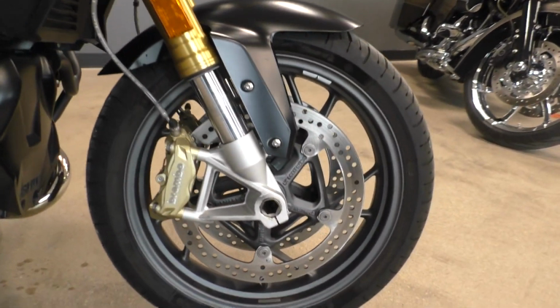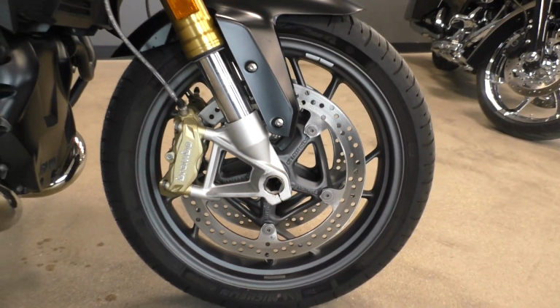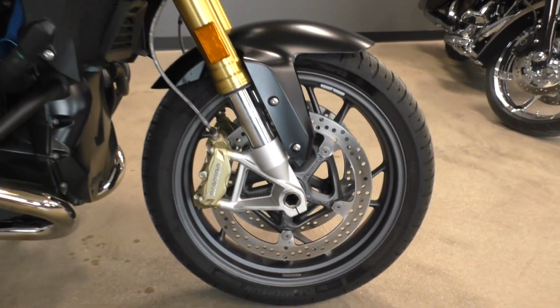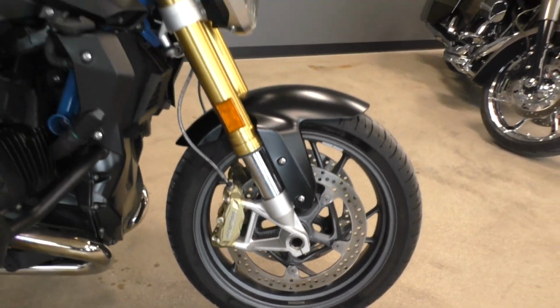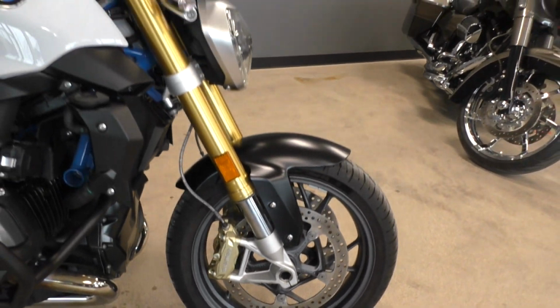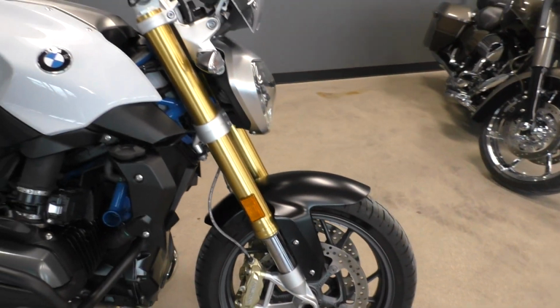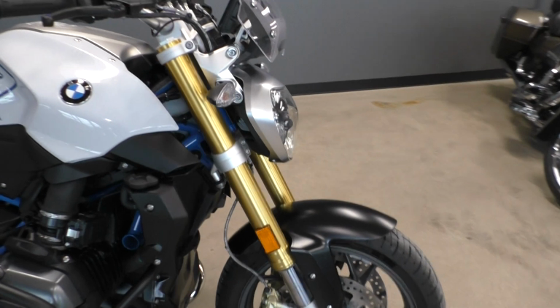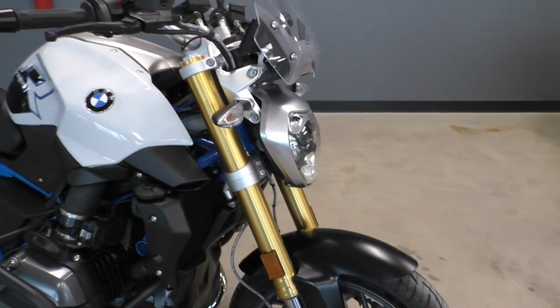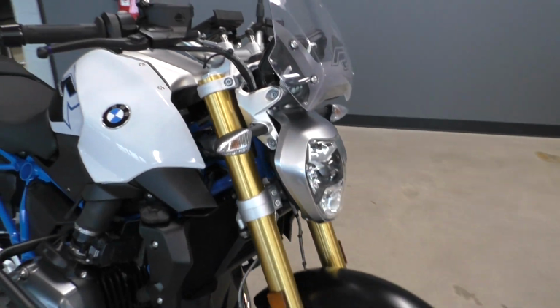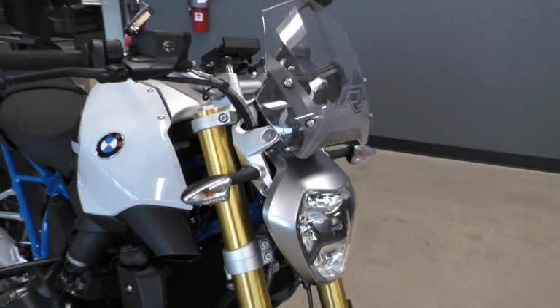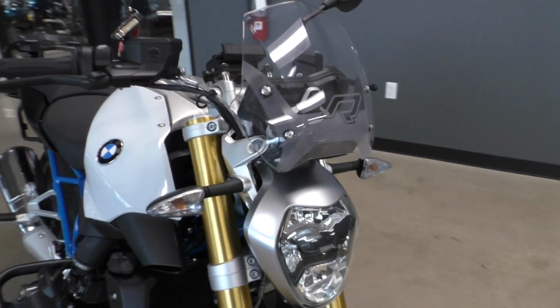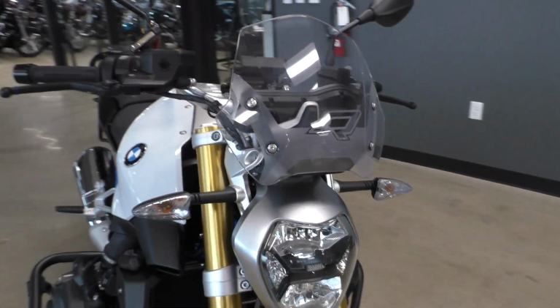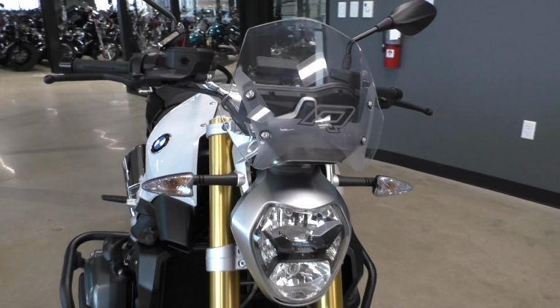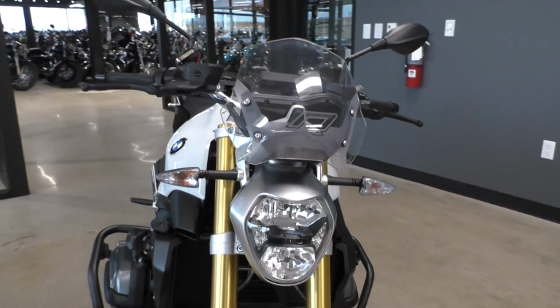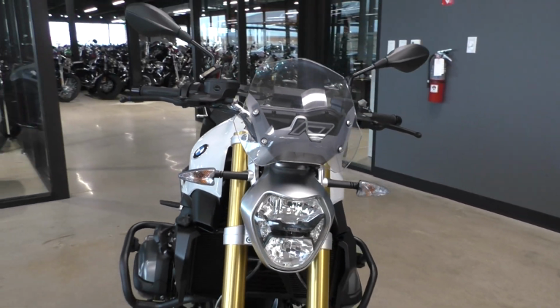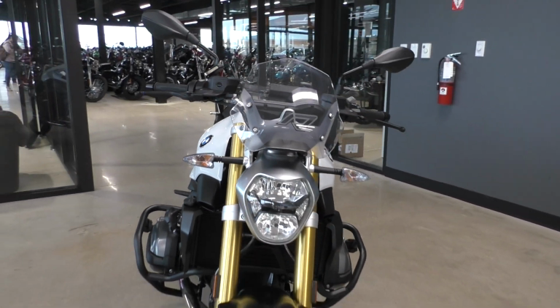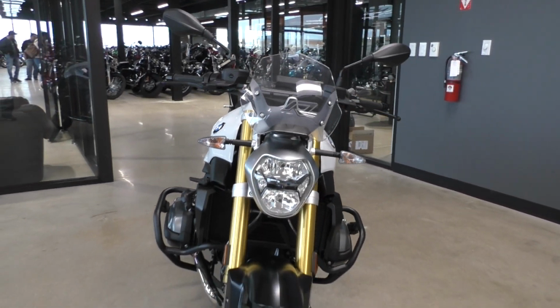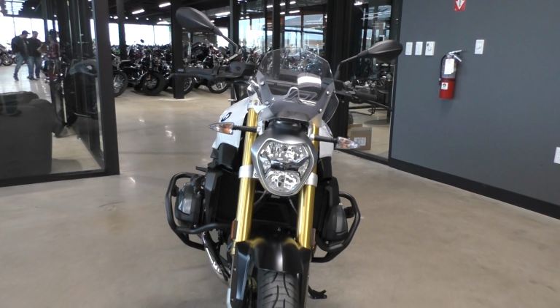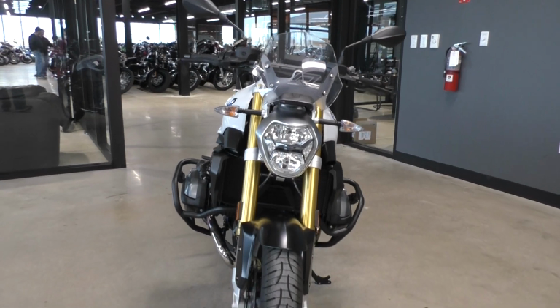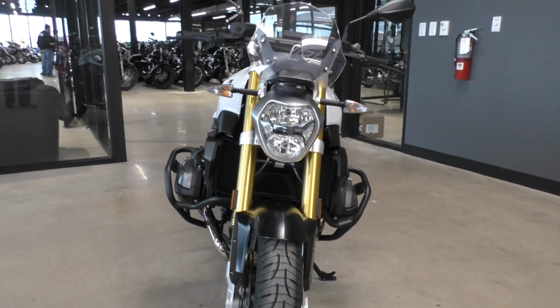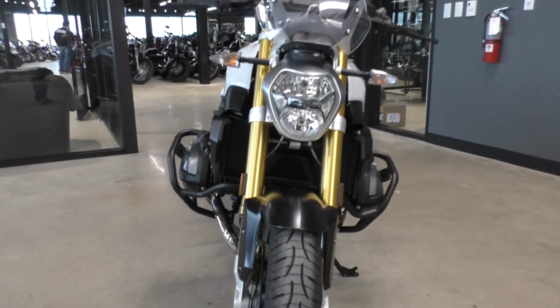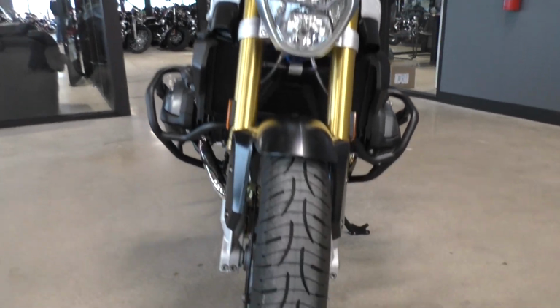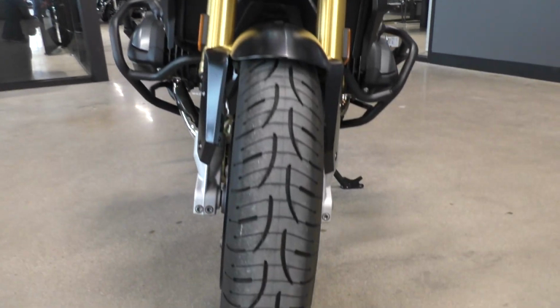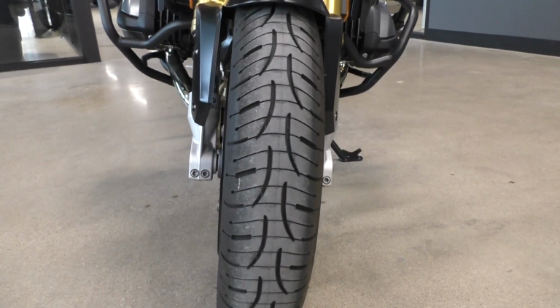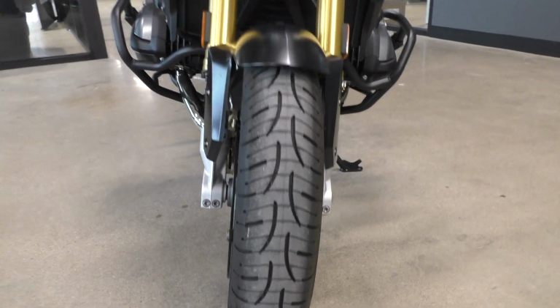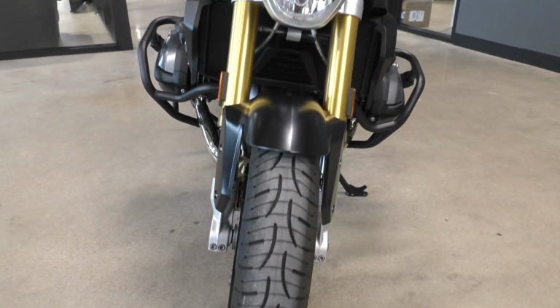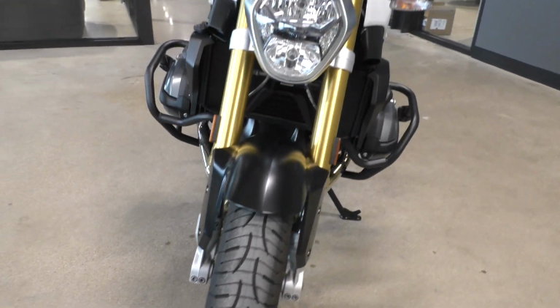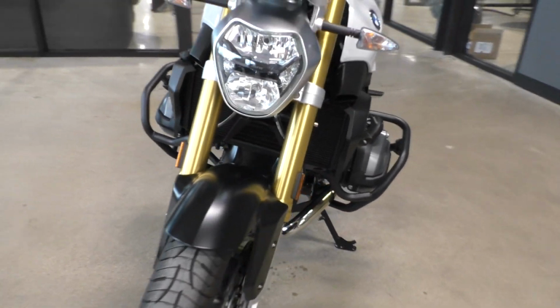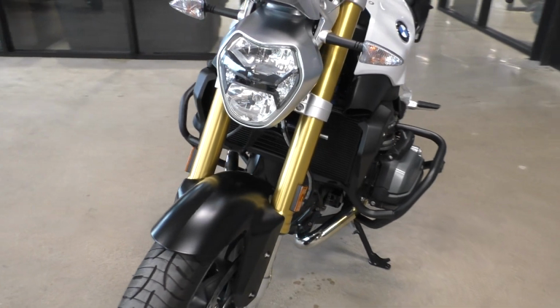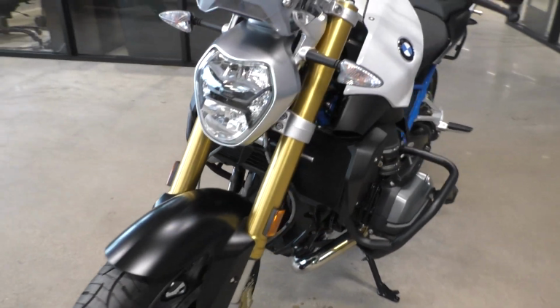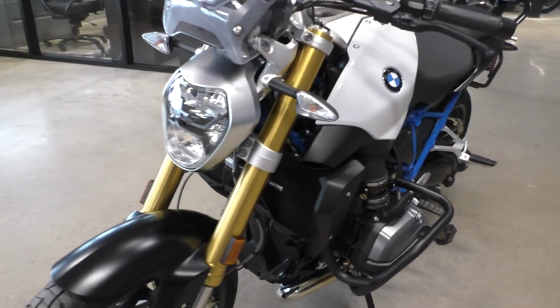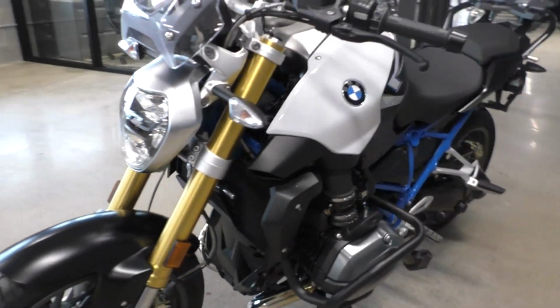Dual radial mounted Brembos, selectable ABS. This one's got the electronic package, so you've got different riding modes, ESA electric suspension, heated grips, and cruise control. Good front tire.